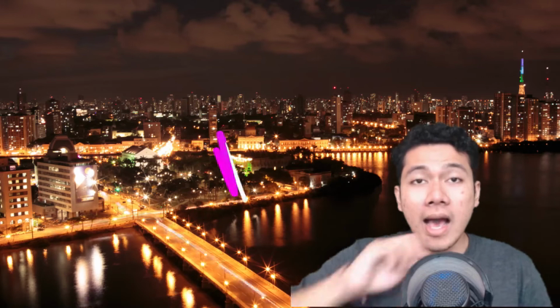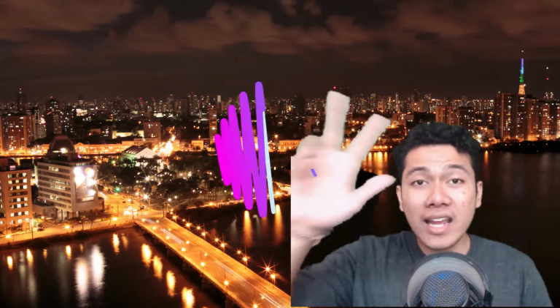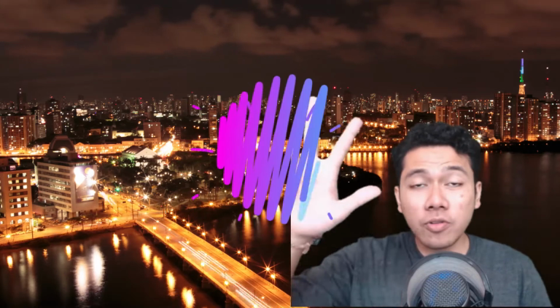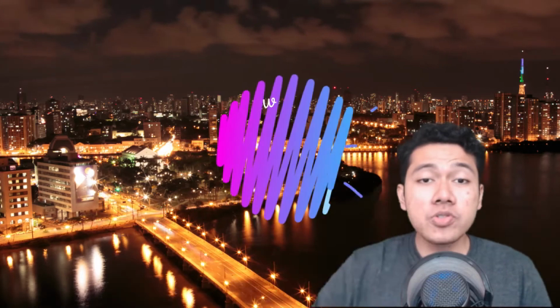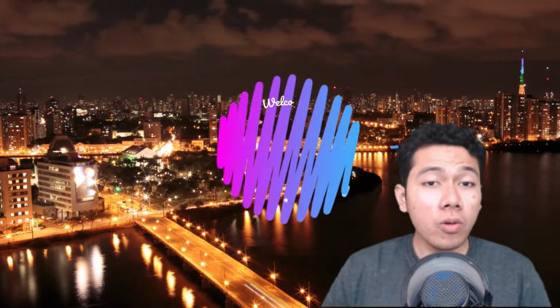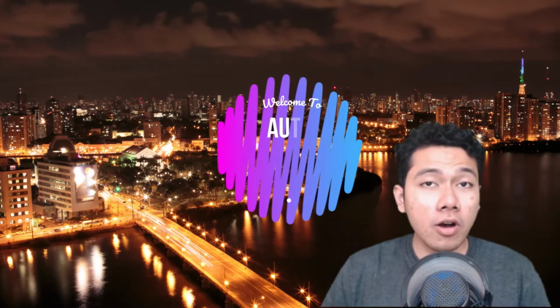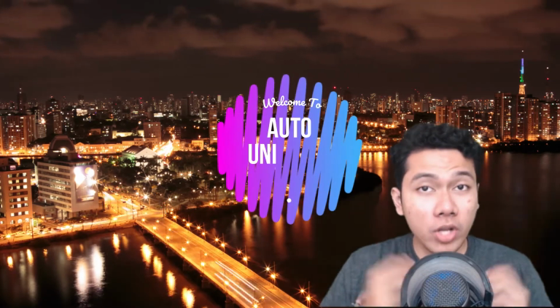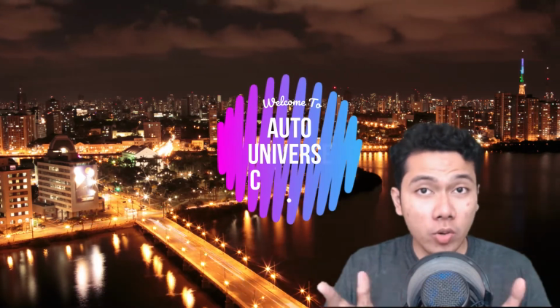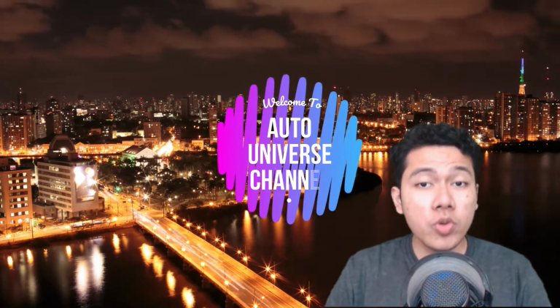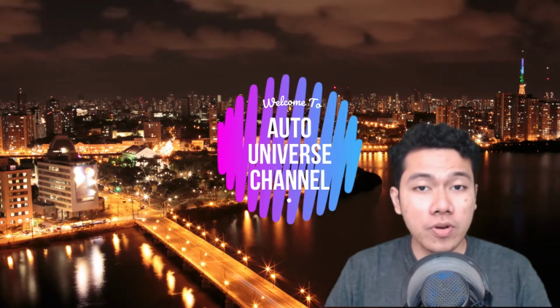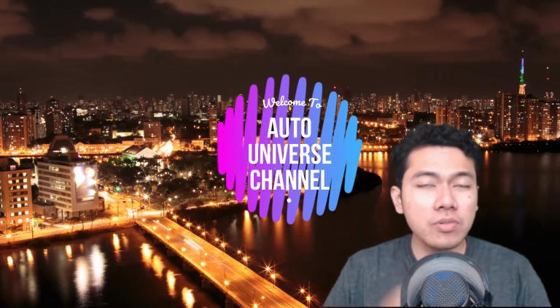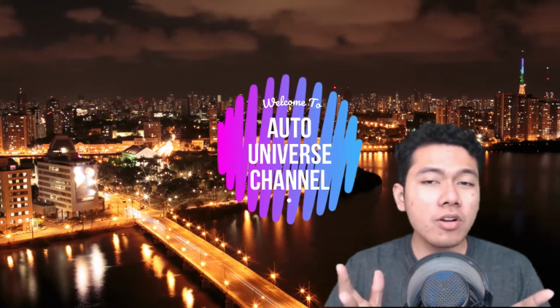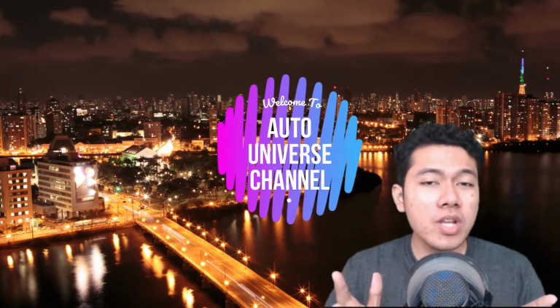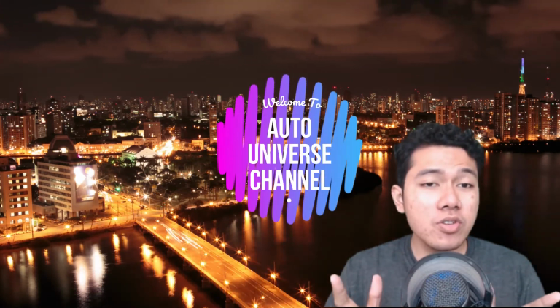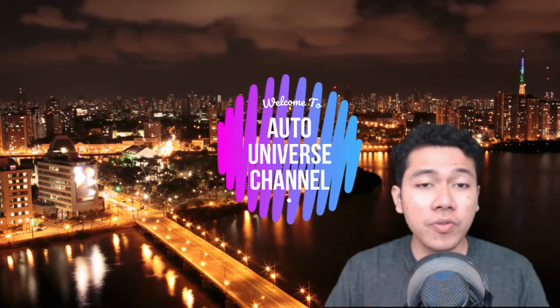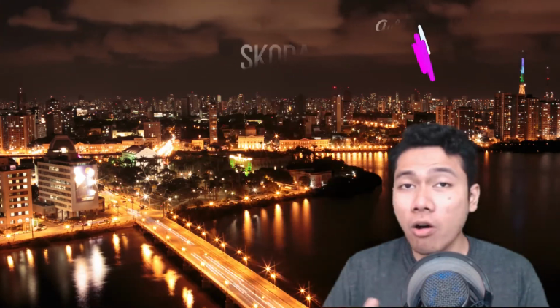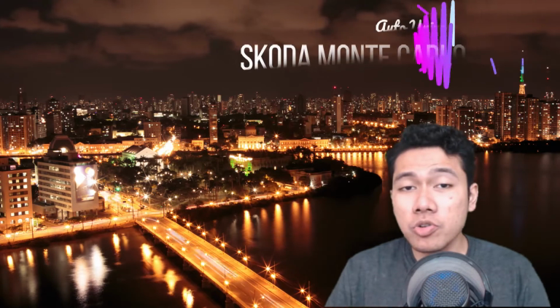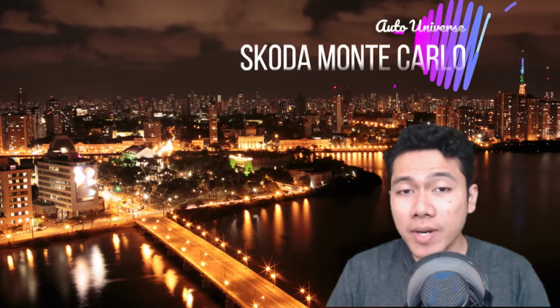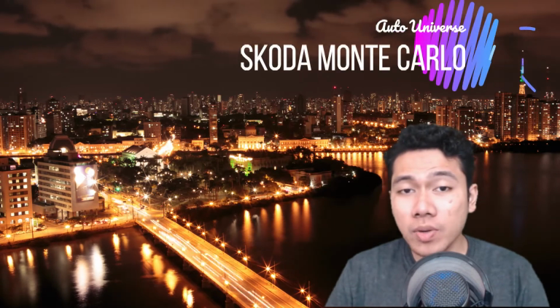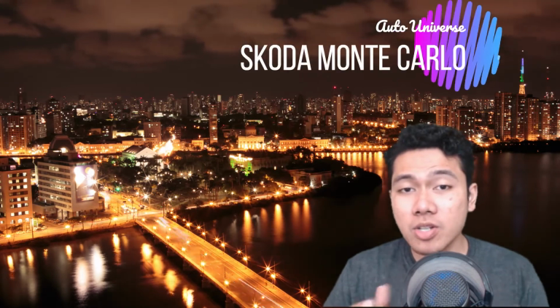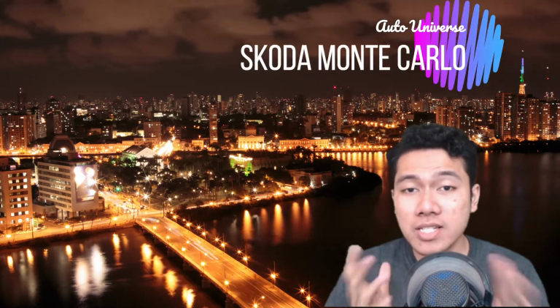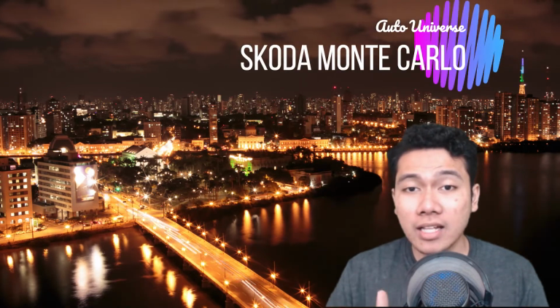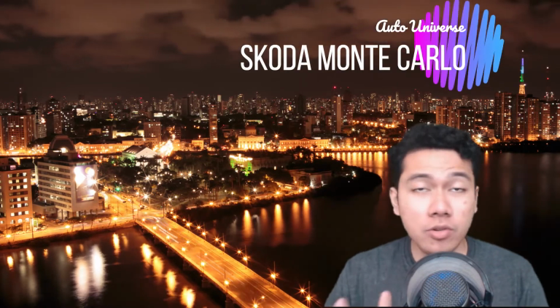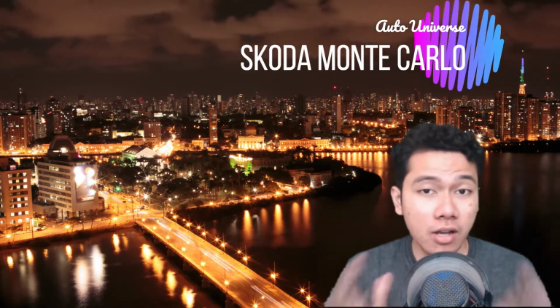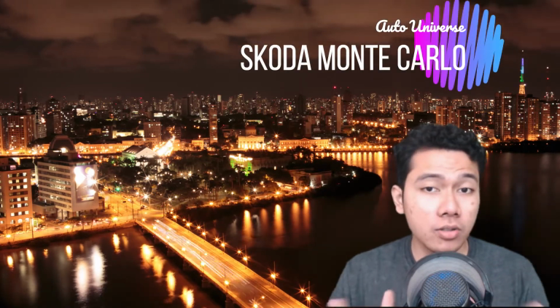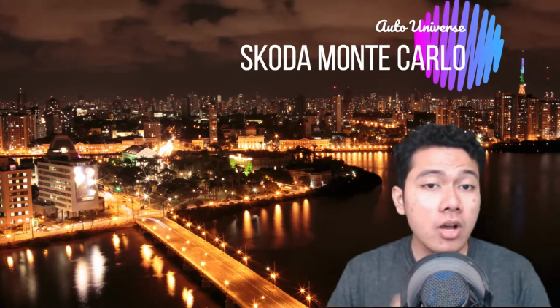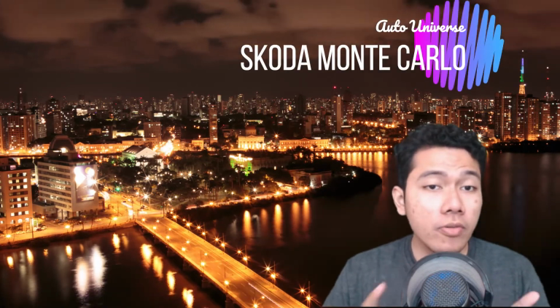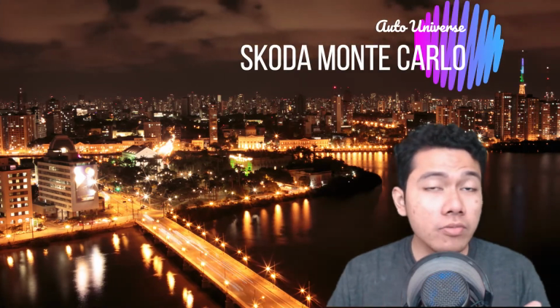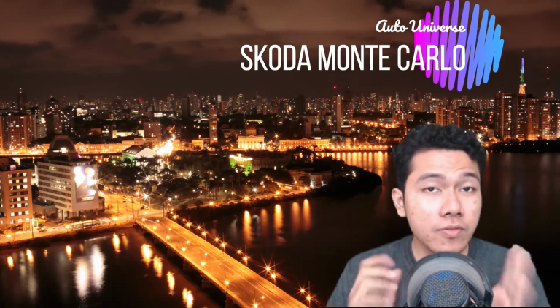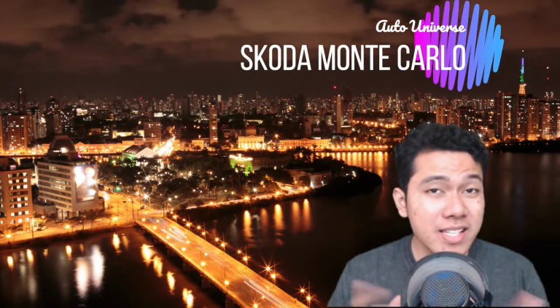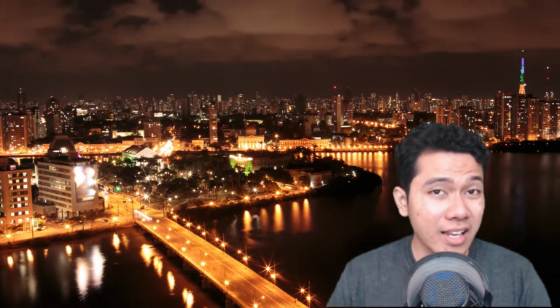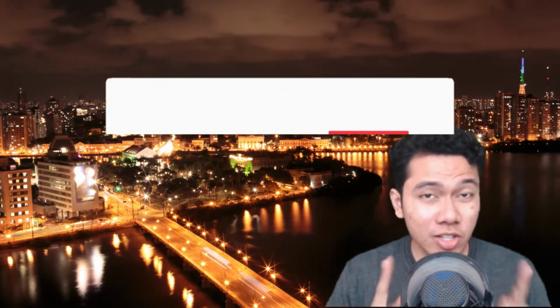Hey there folks, welcome to the Auto Universe. We'll start off today's news with the all-new 2020 Skoda Scala Monte Carlo, revealed with a sophisticated look.